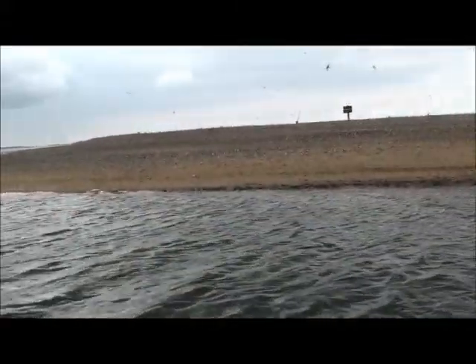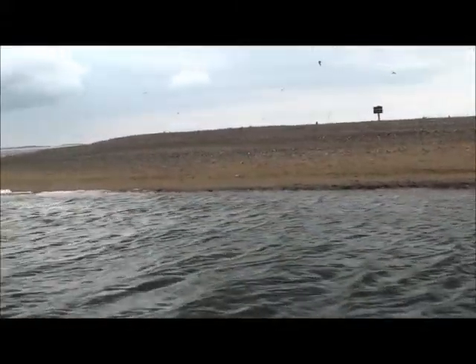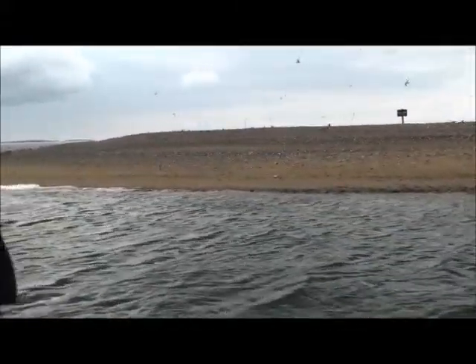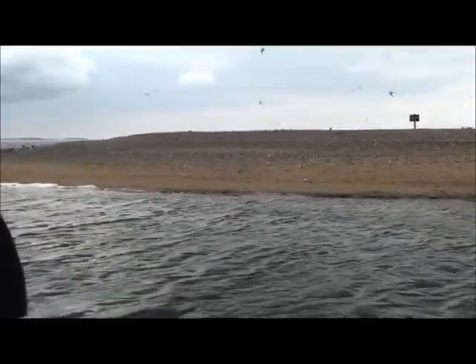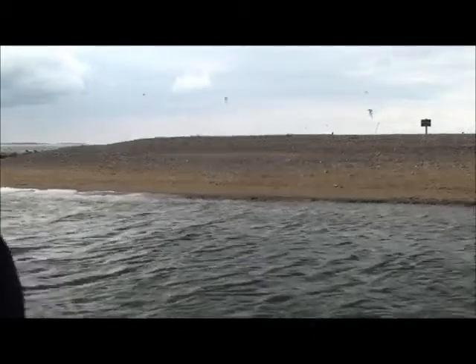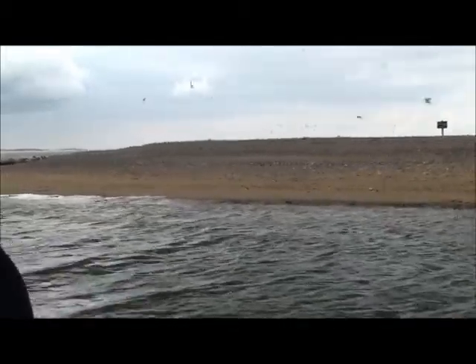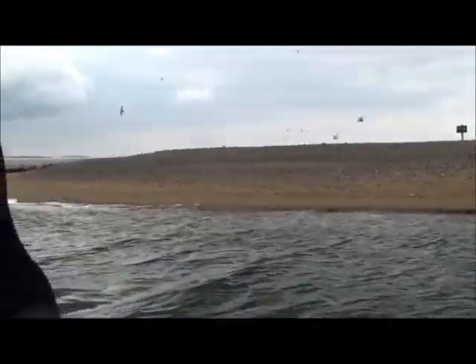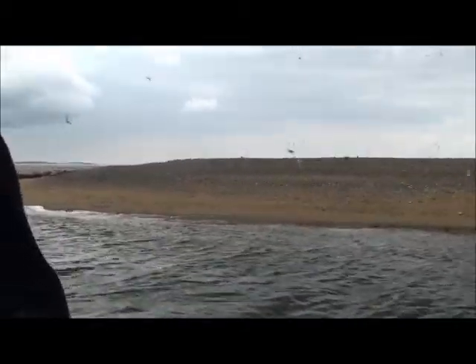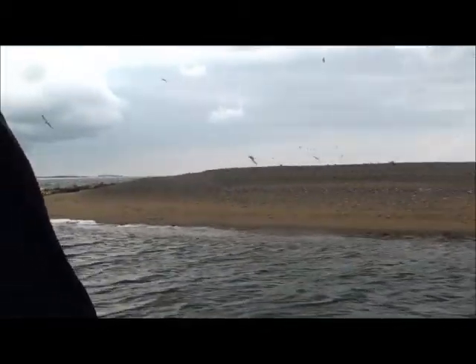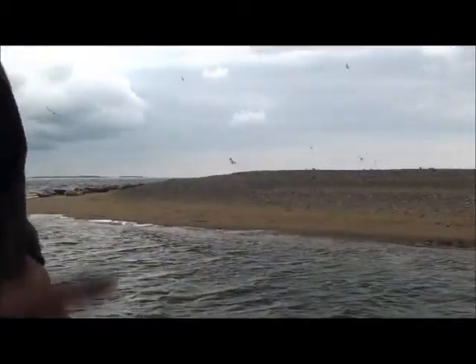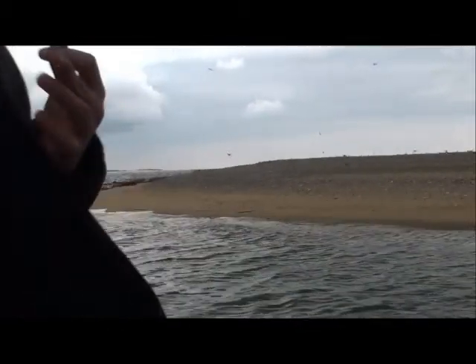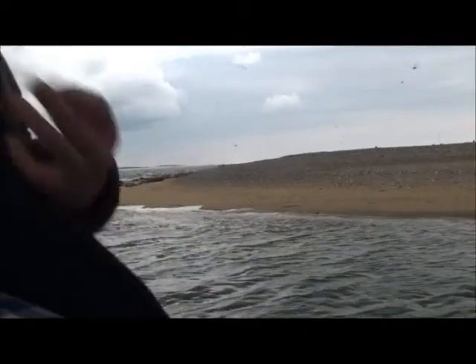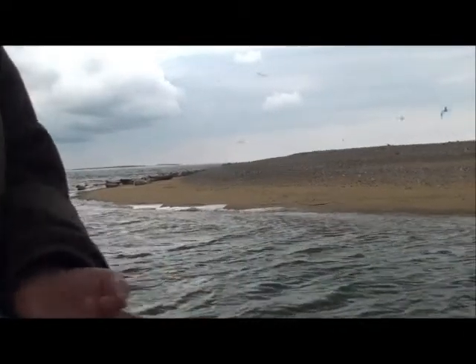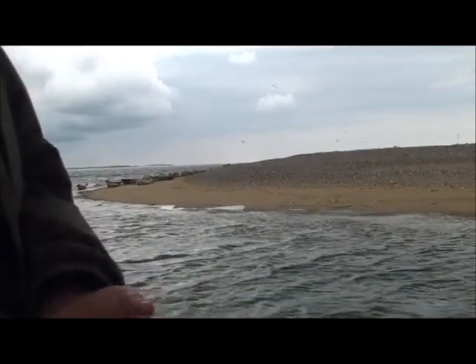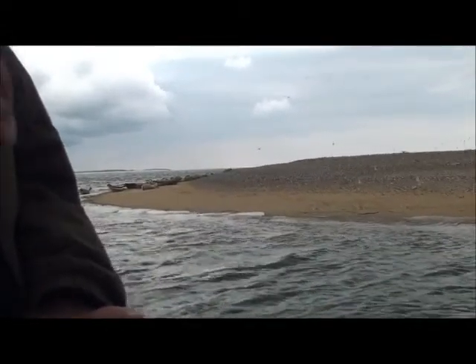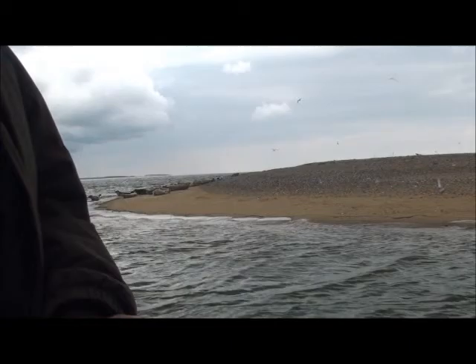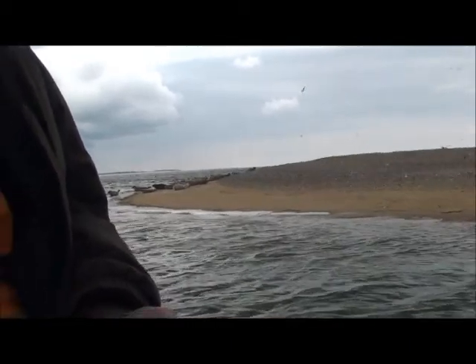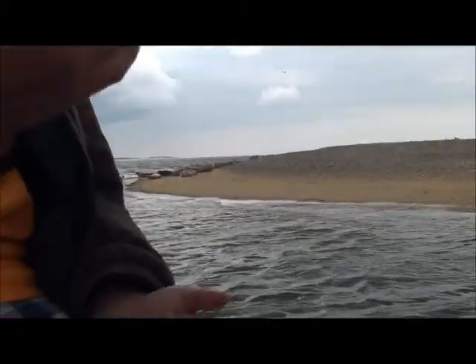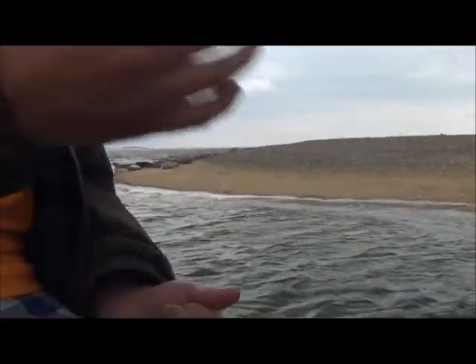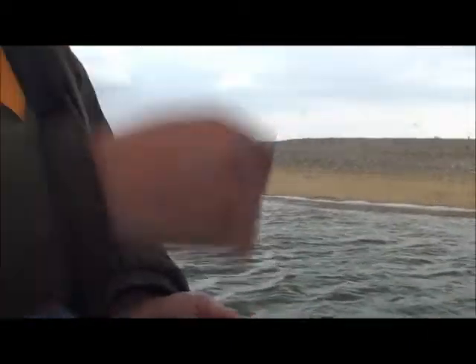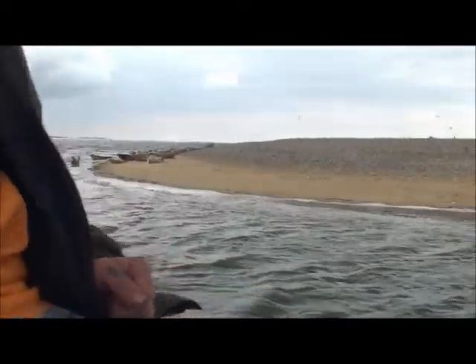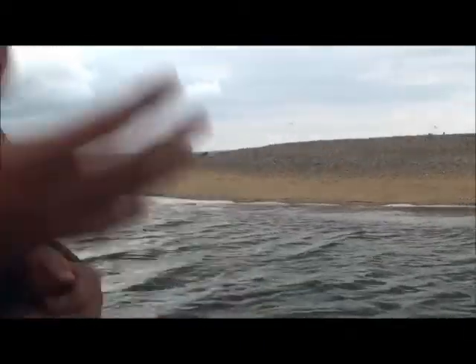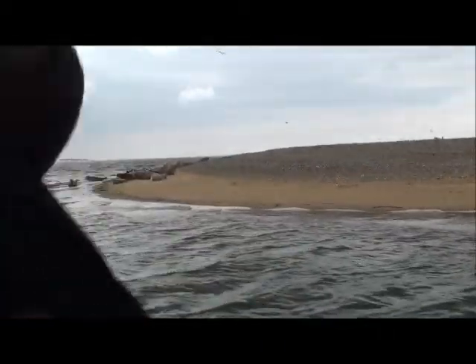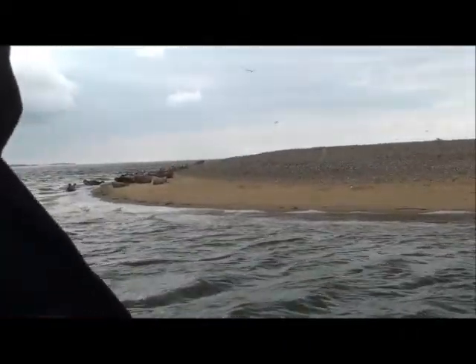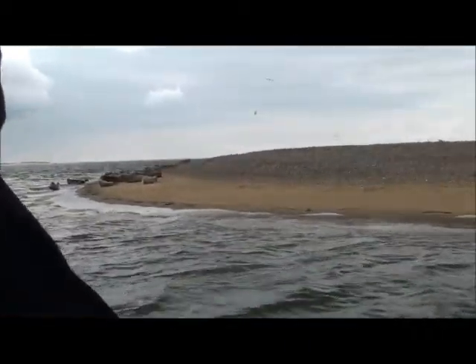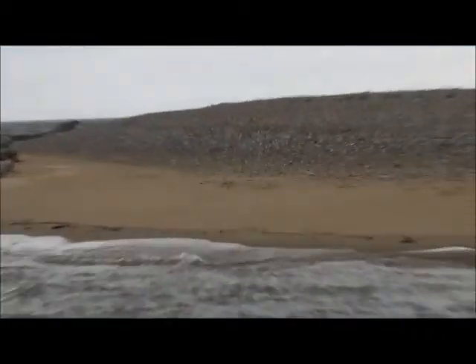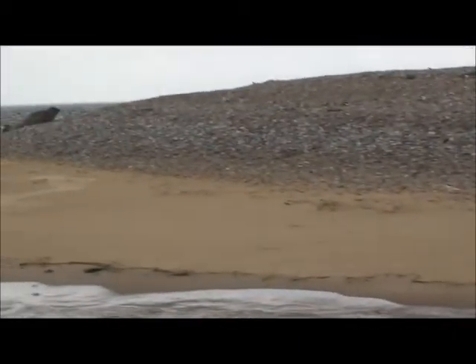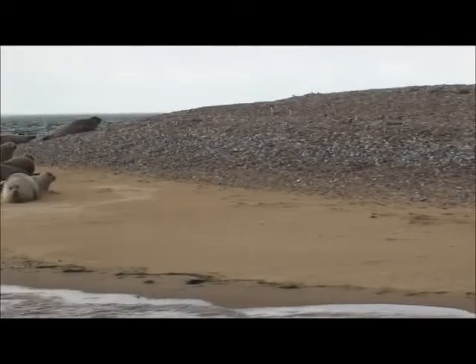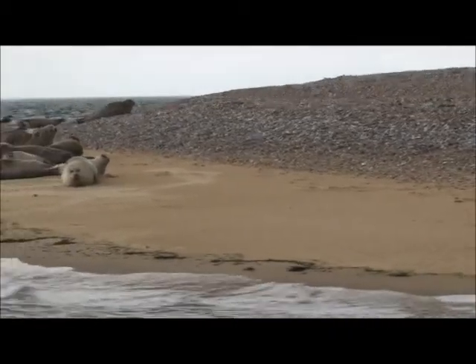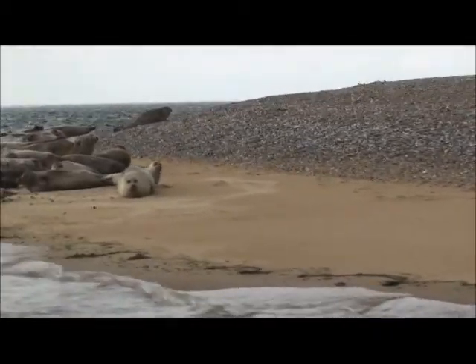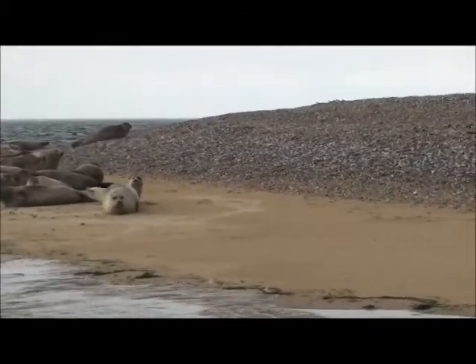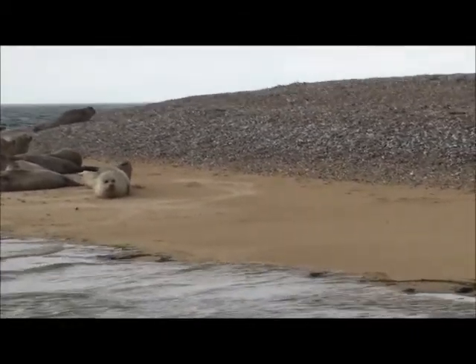And you'll see all these ones on here — these are all the common harbour seals. See their sandy silvery grey colour, almost a rusty colour some of them. They have a nice little round squat face, almost like a cat's face.